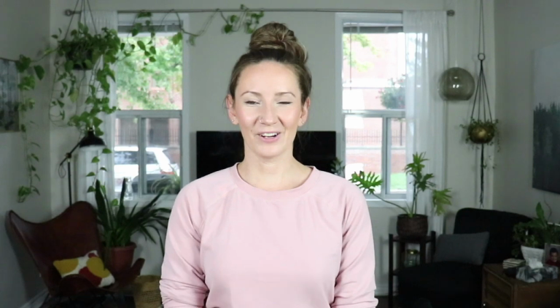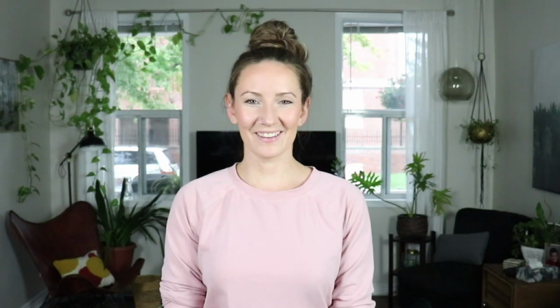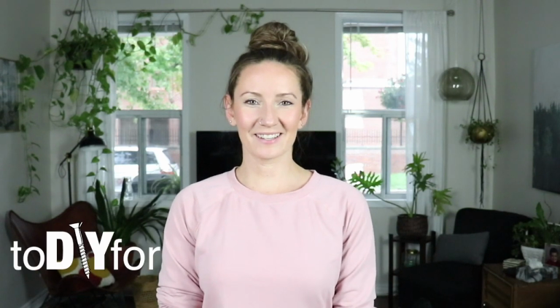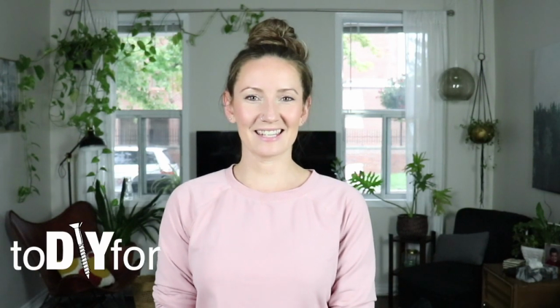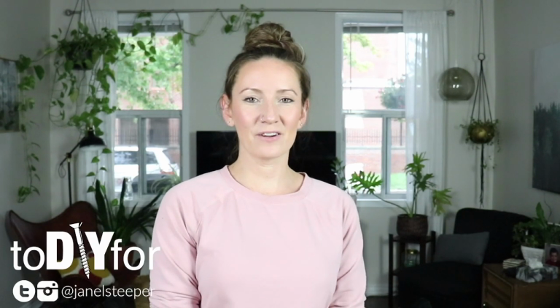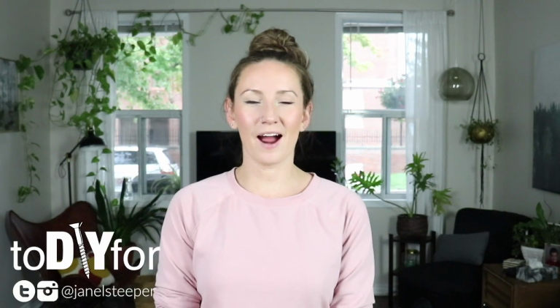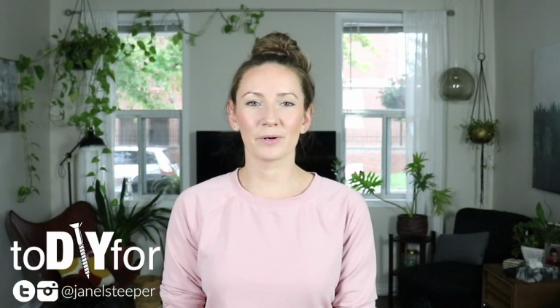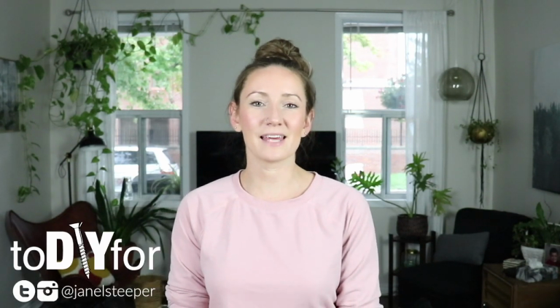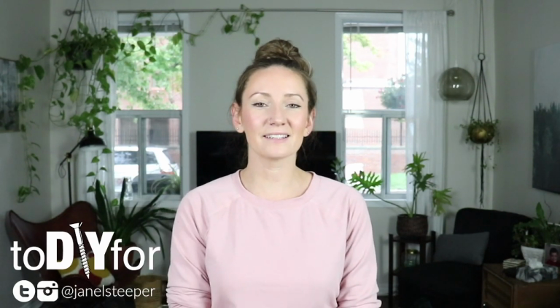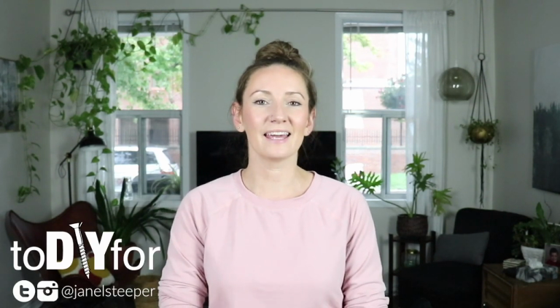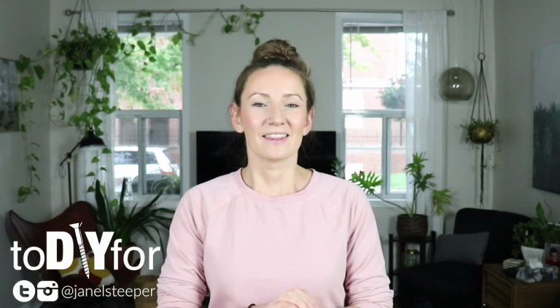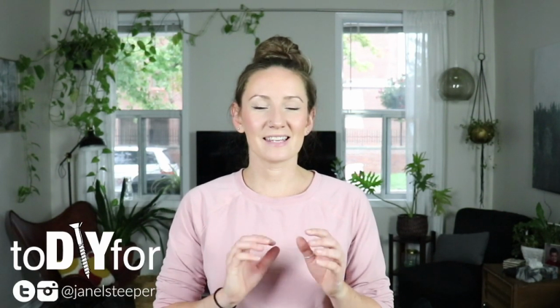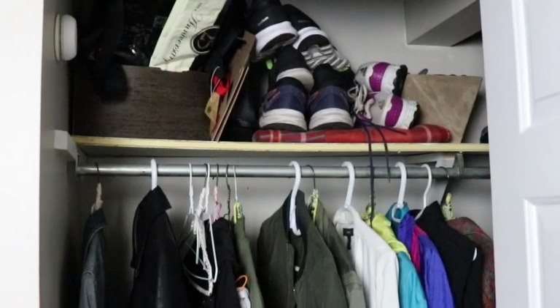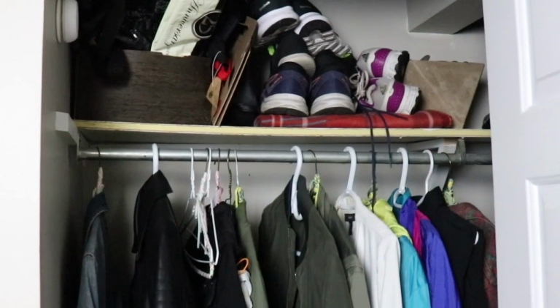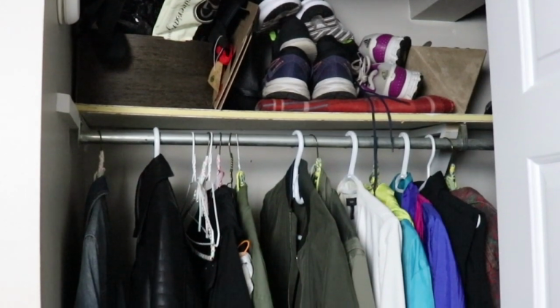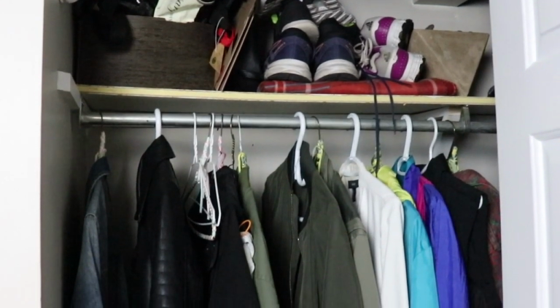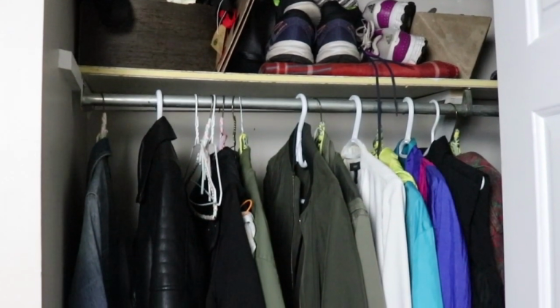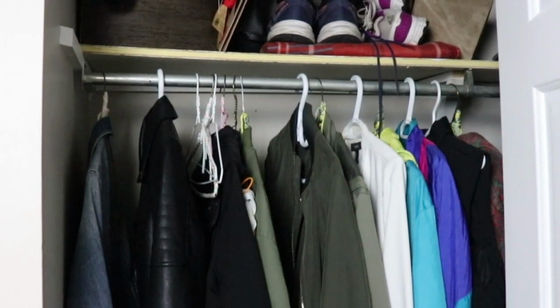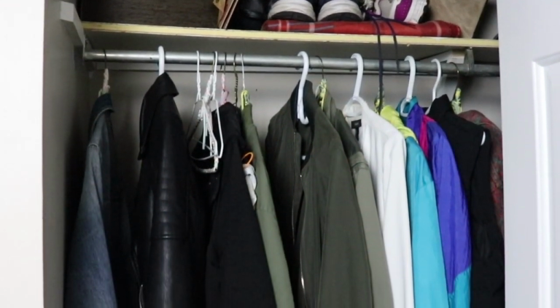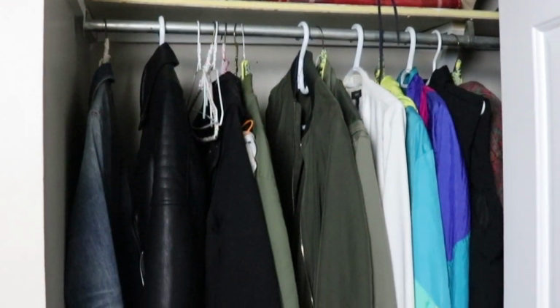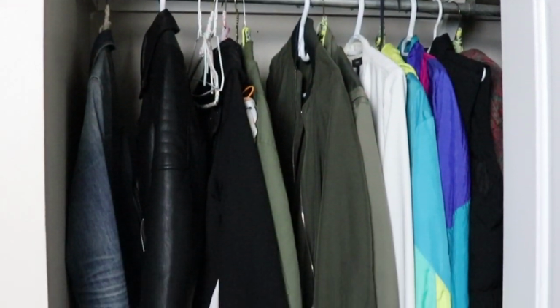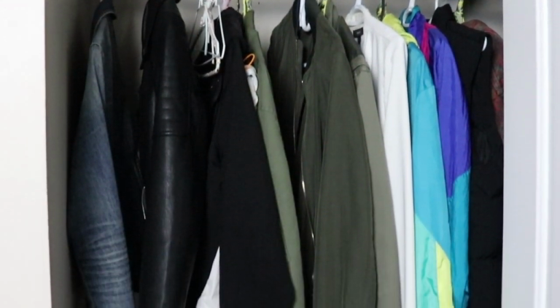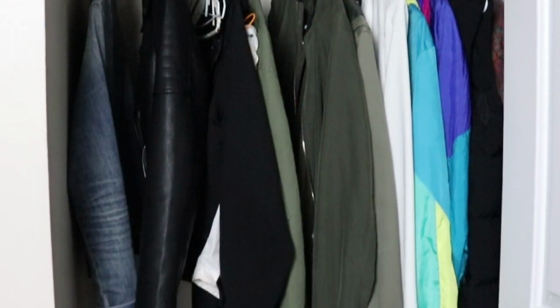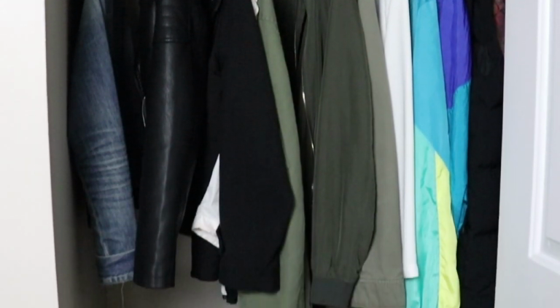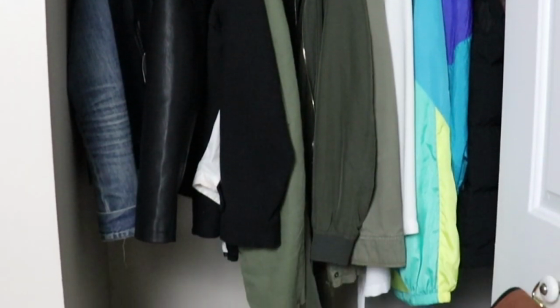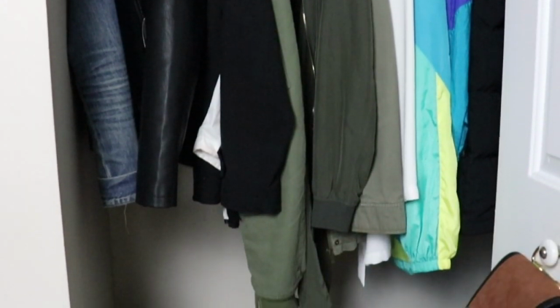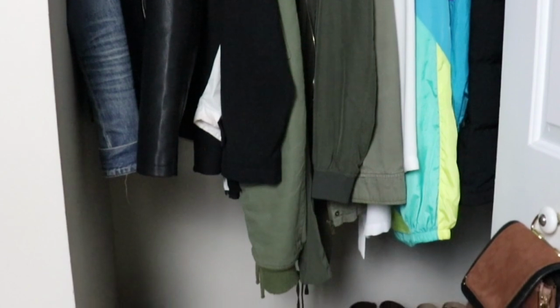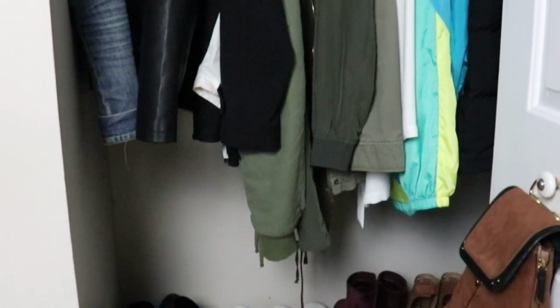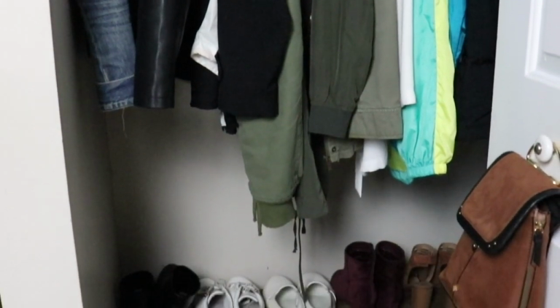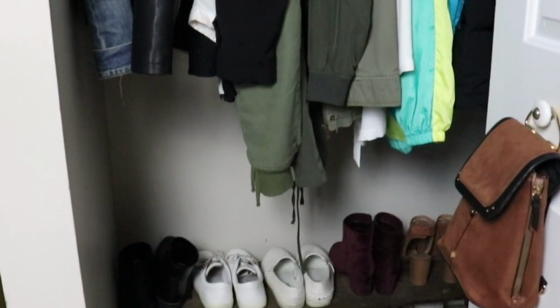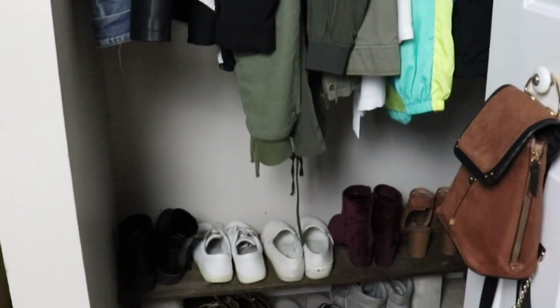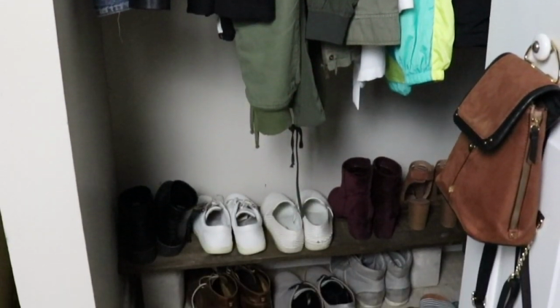All right, on this week on to DIY, I am going to be tackling this entryway closet. It's not really all that functional for us, so I thought it was finally time to make a little mini makeover change.